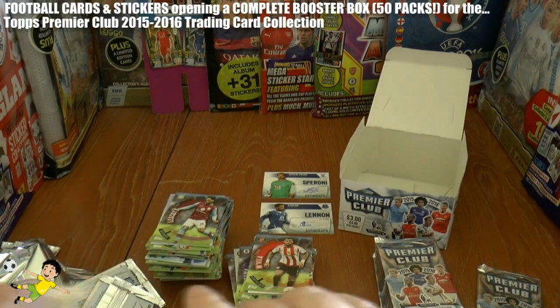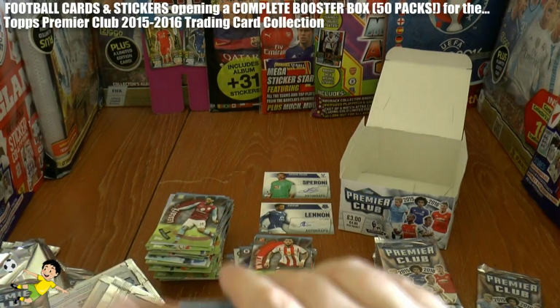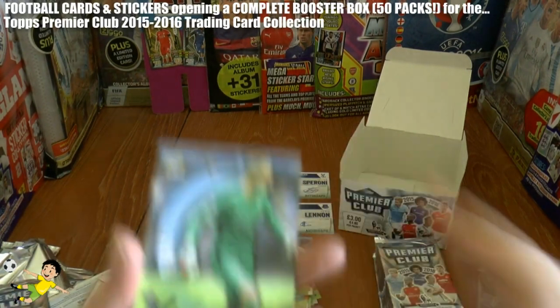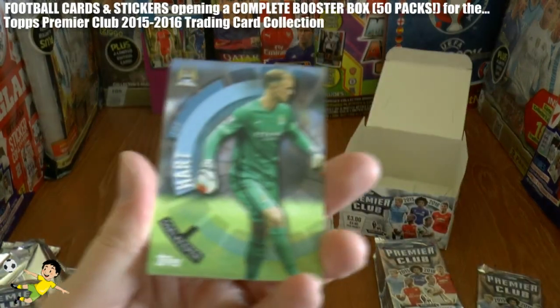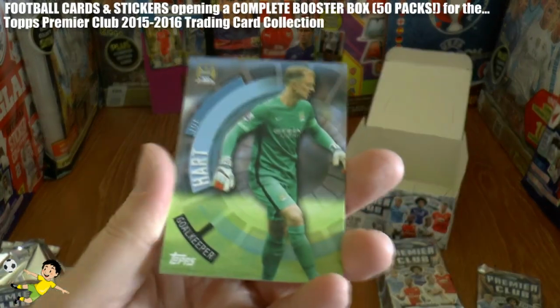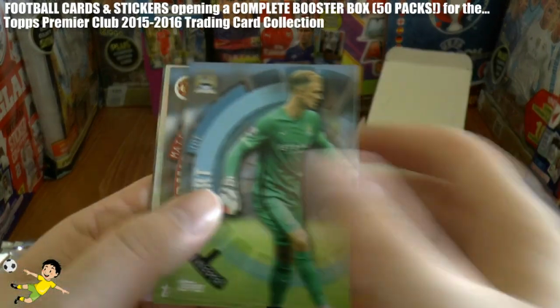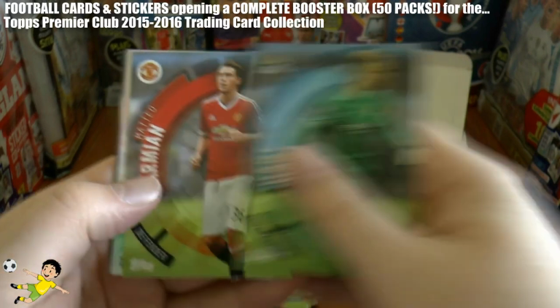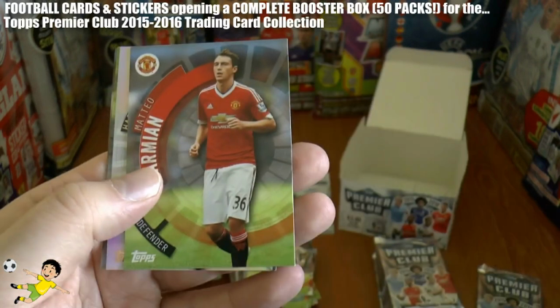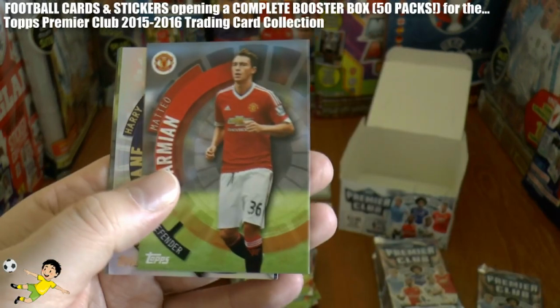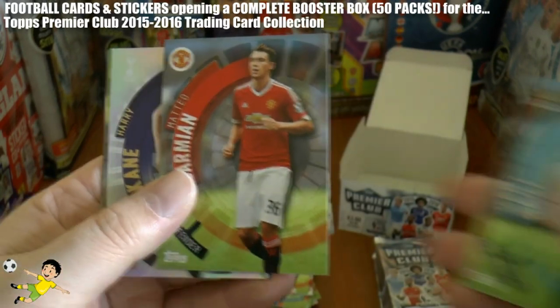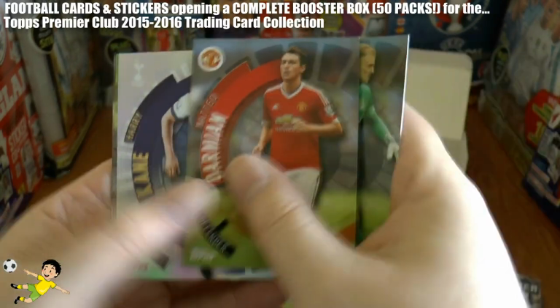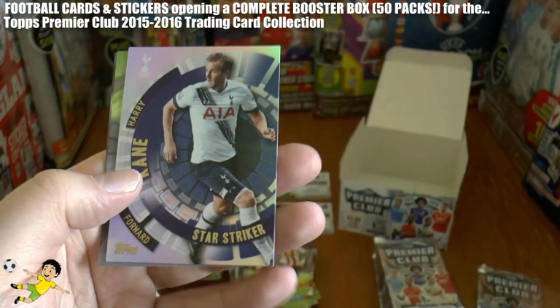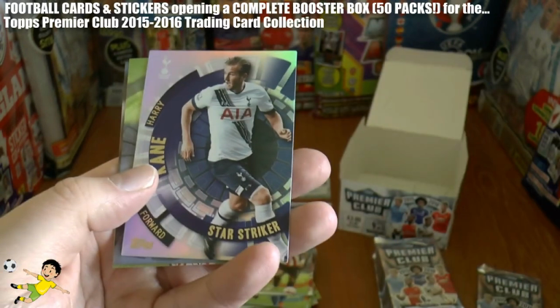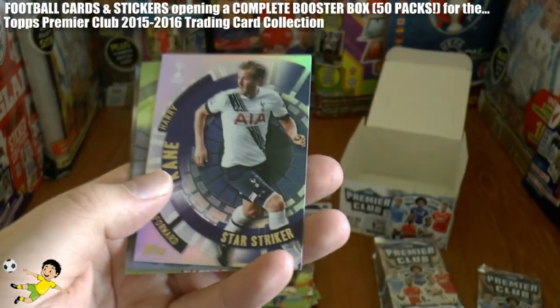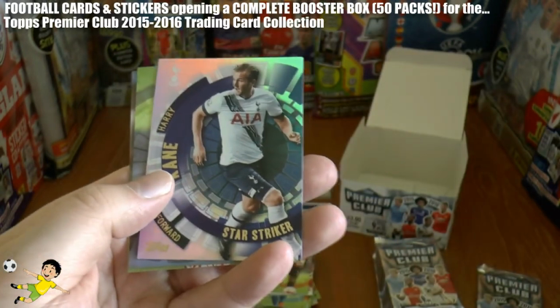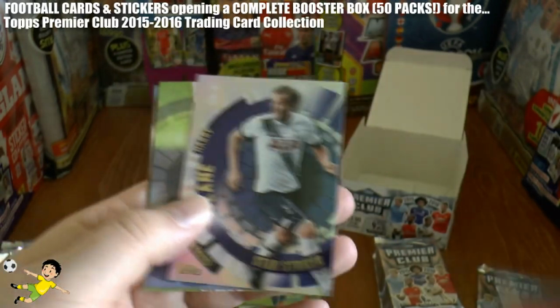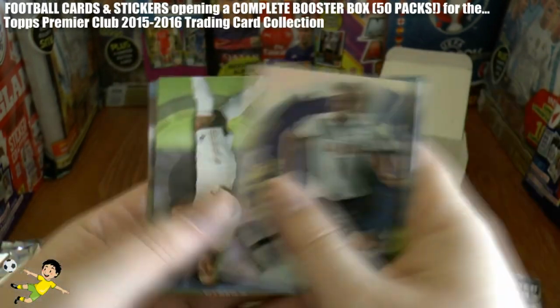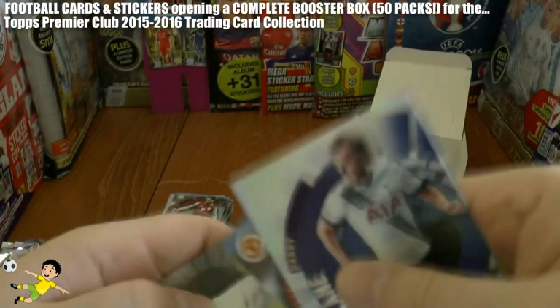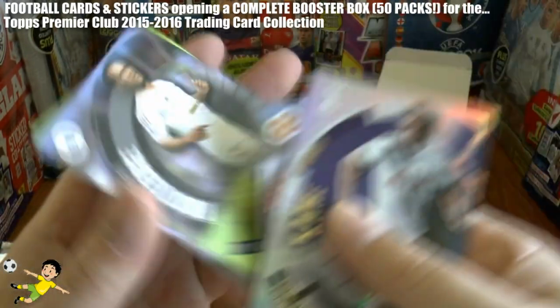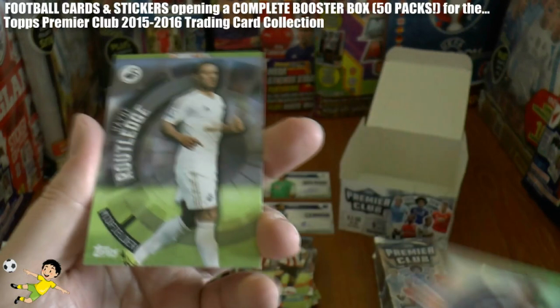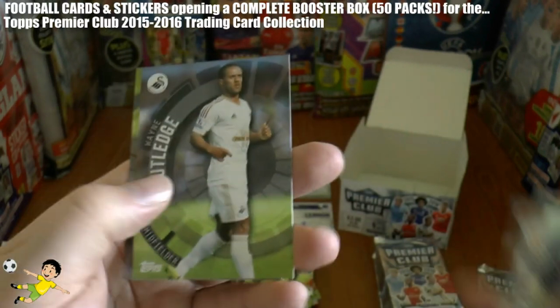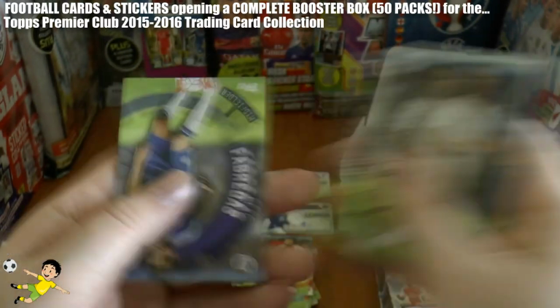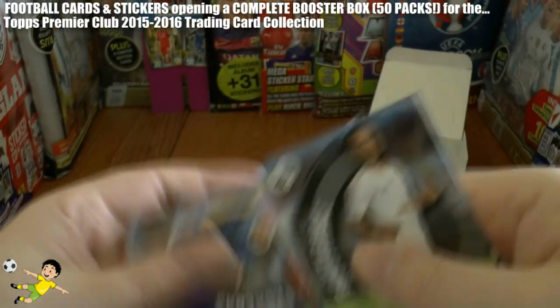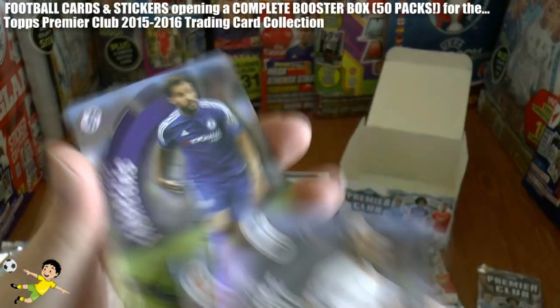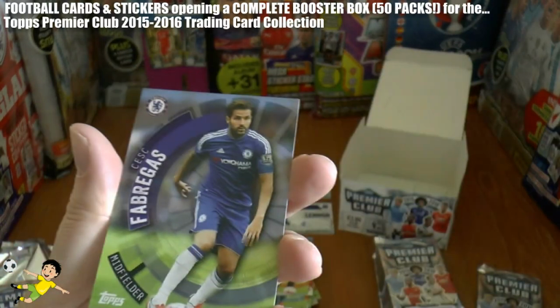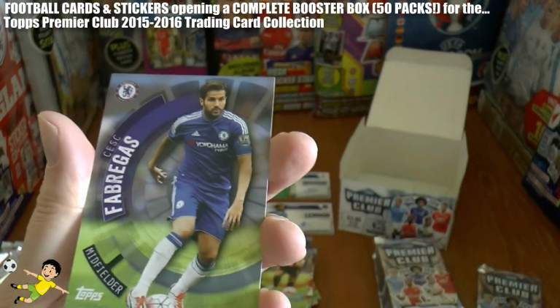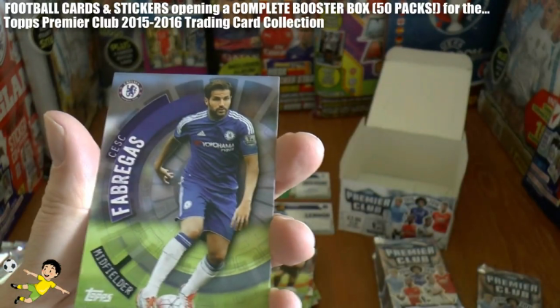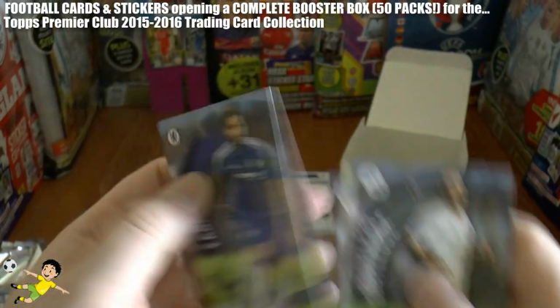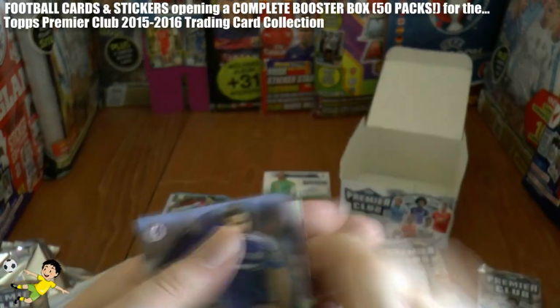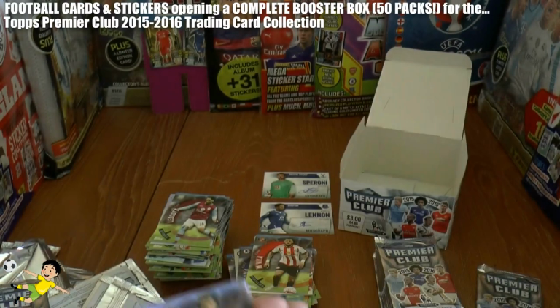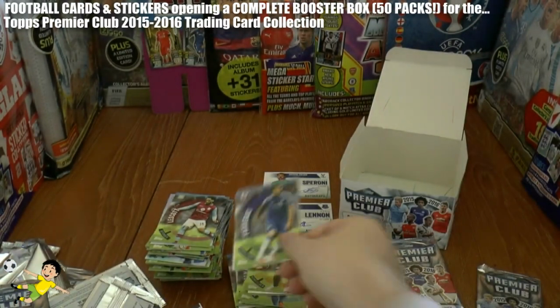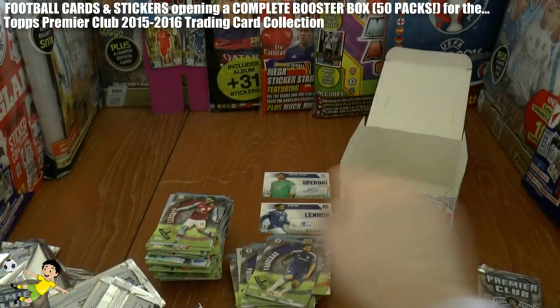In this pack we have Joe Hart — England's number one currently — Damian Harry Kane Star Striker — that's cool of Spurs — Wayne Routledge, and Cesc Fabregas of Chelsea.